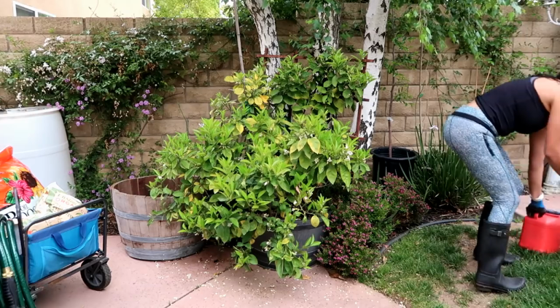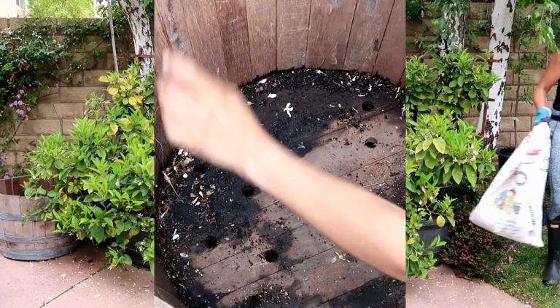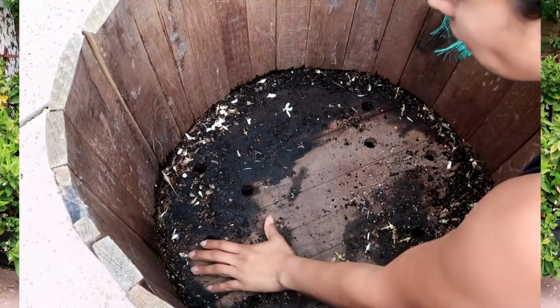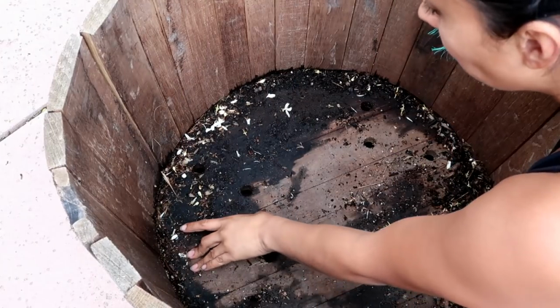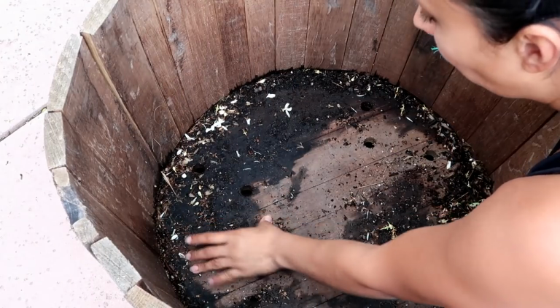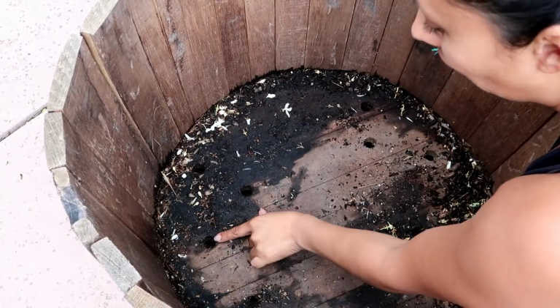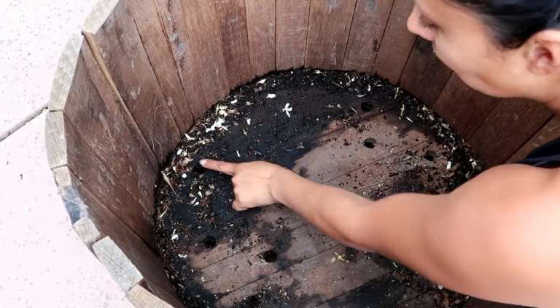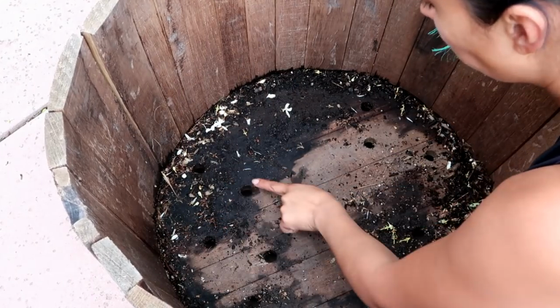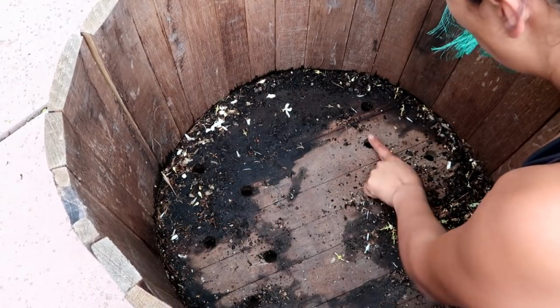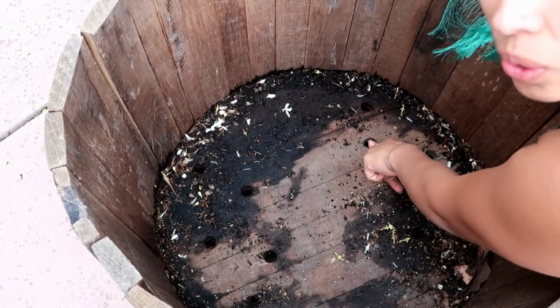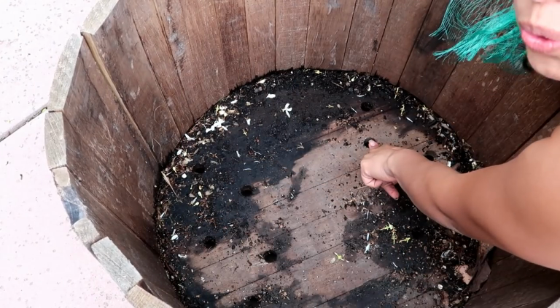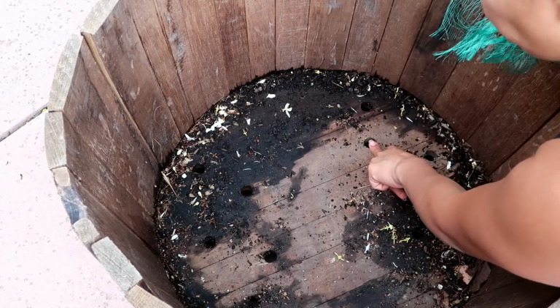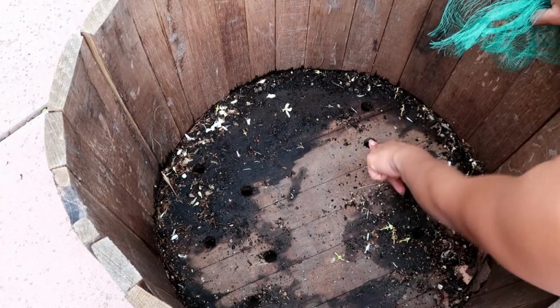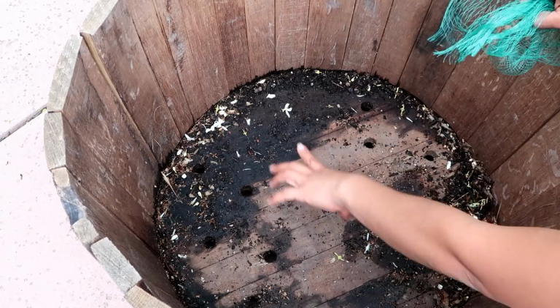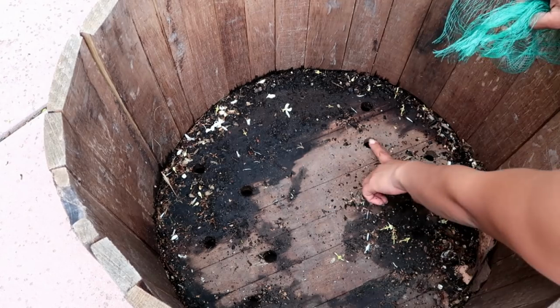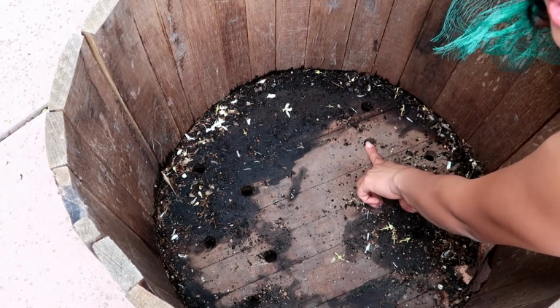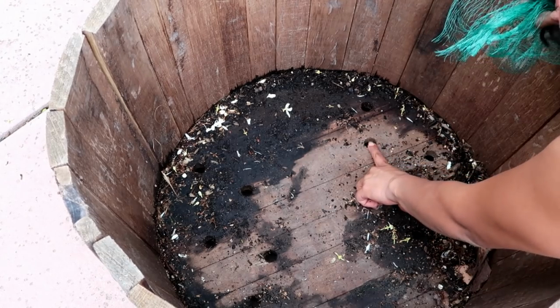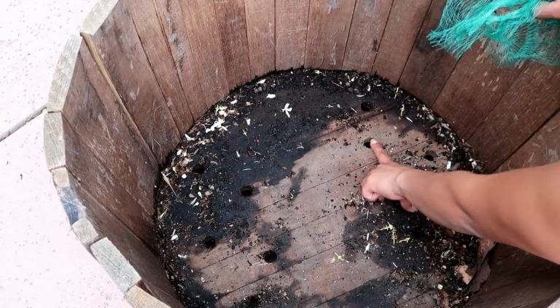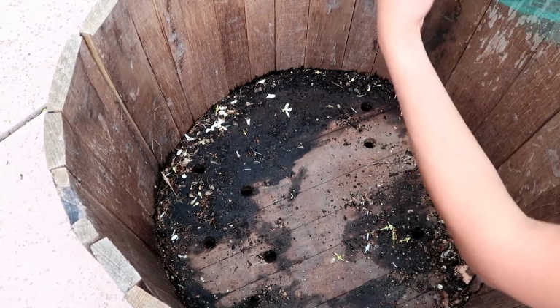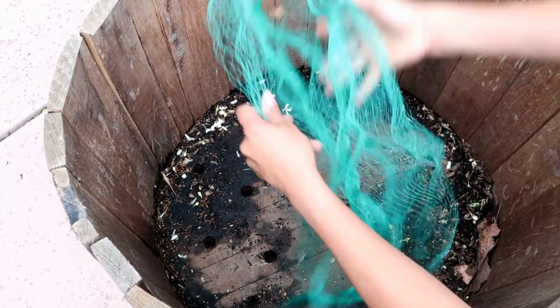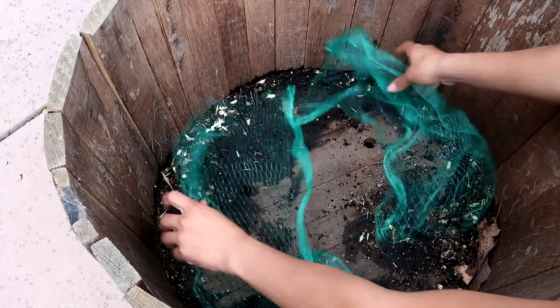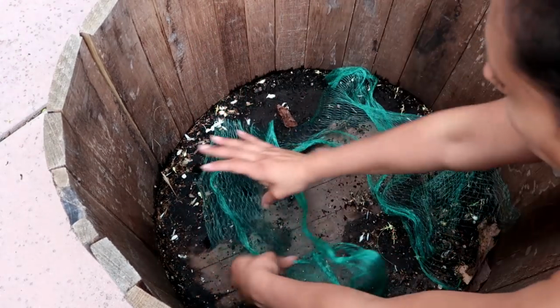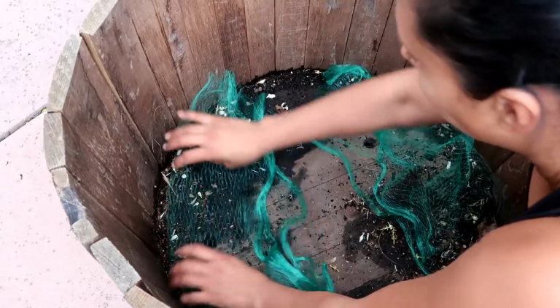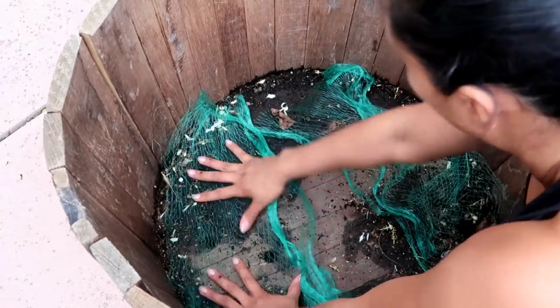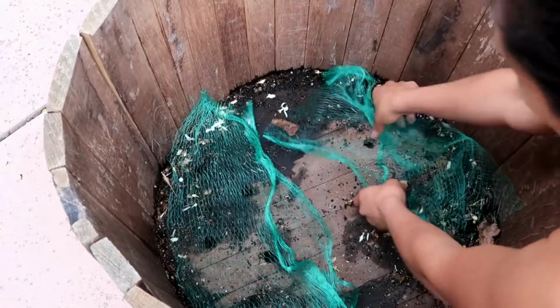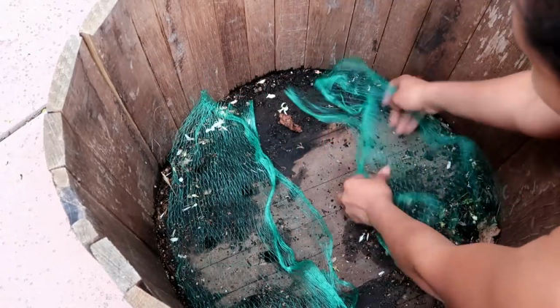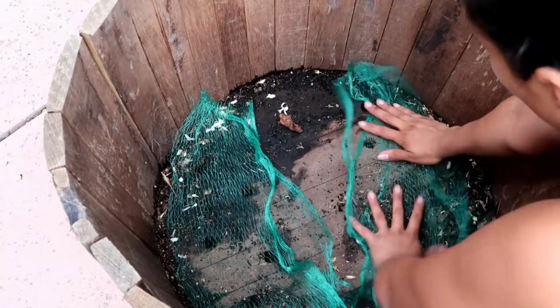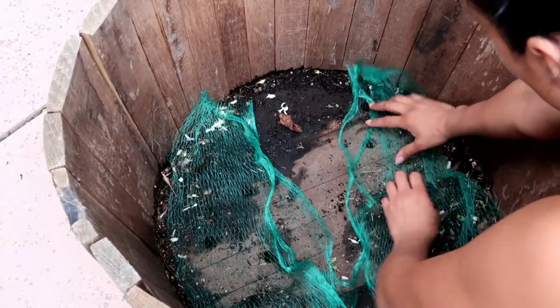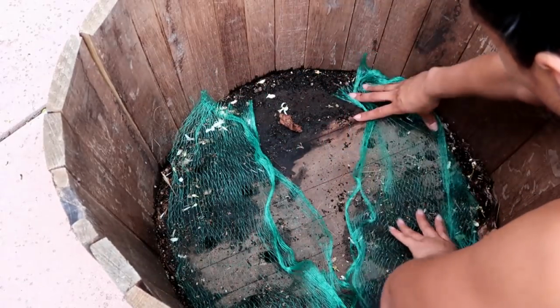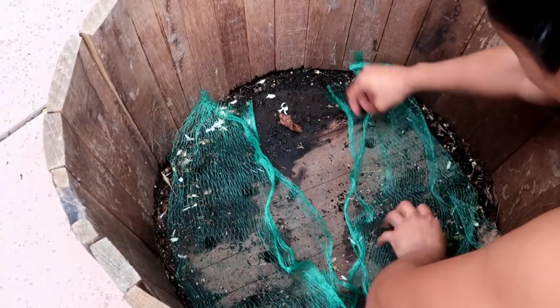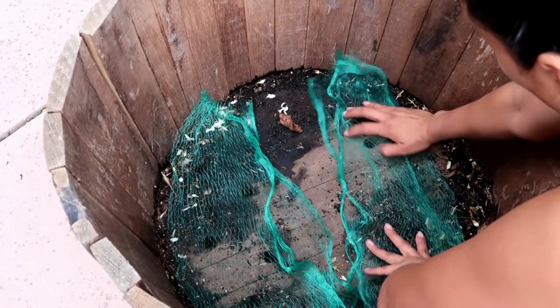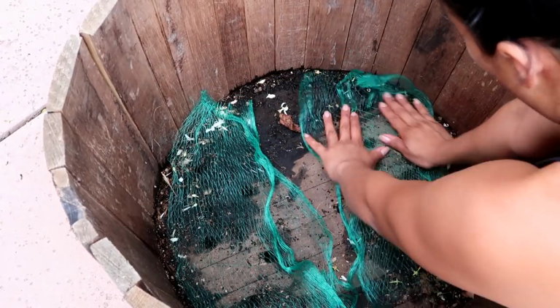This wine barrel actually has holes, so that's great for drainage. I don't want all my soil to drain through there, so I'm going to be adding some netting to help with the drainage.